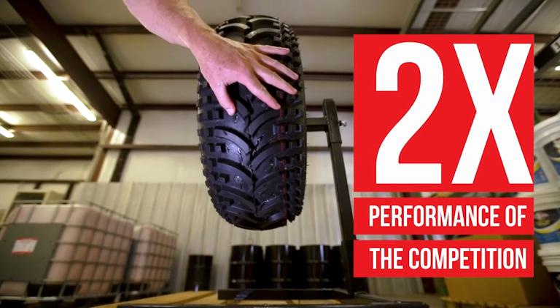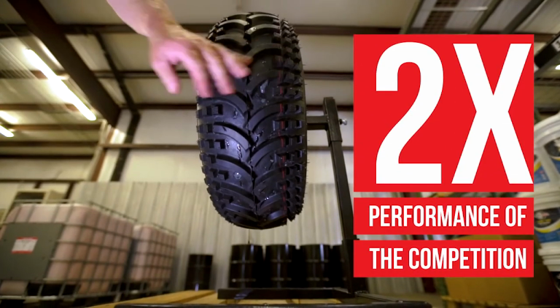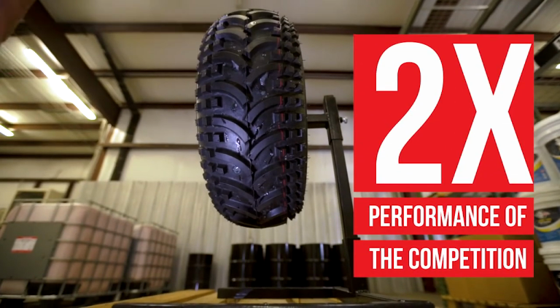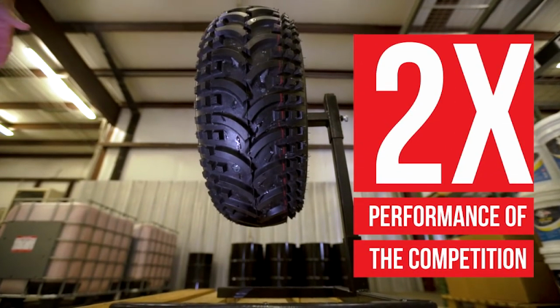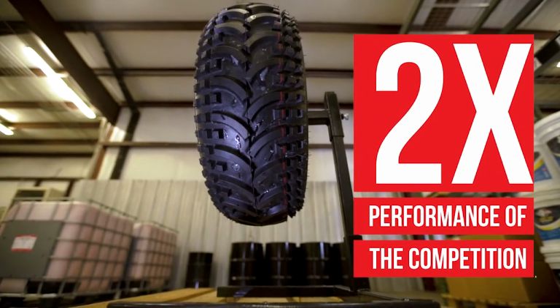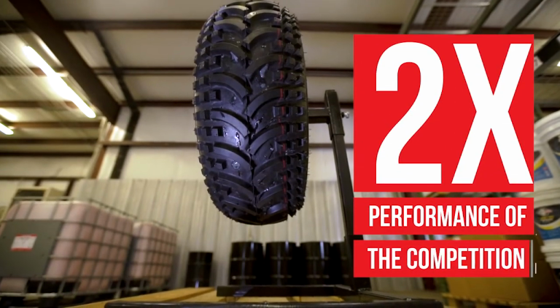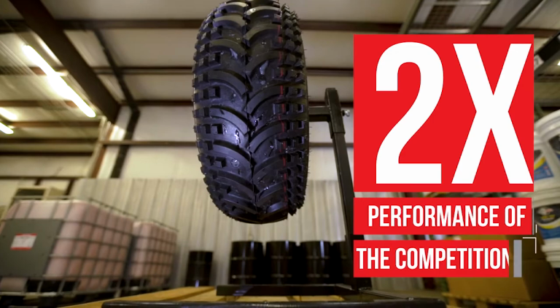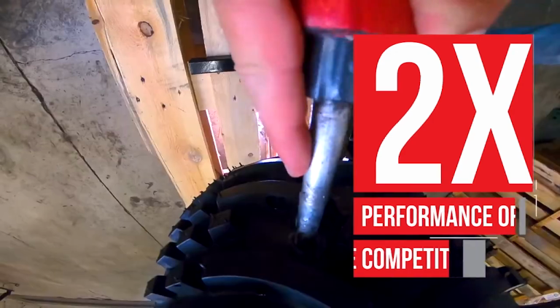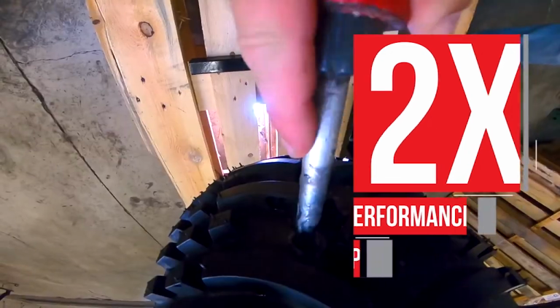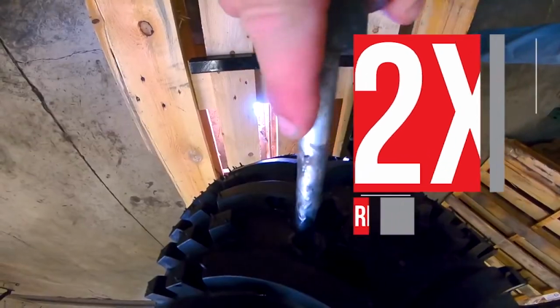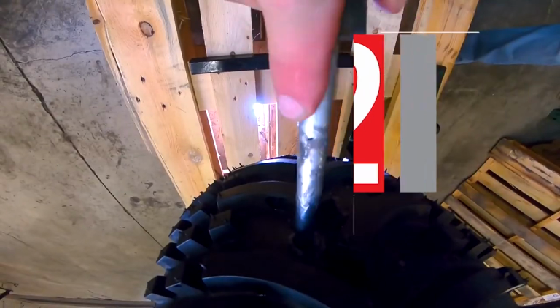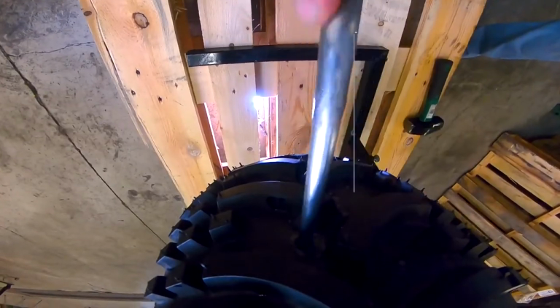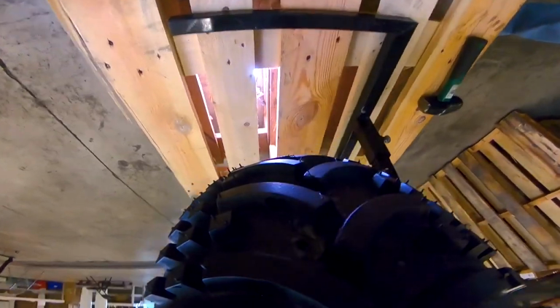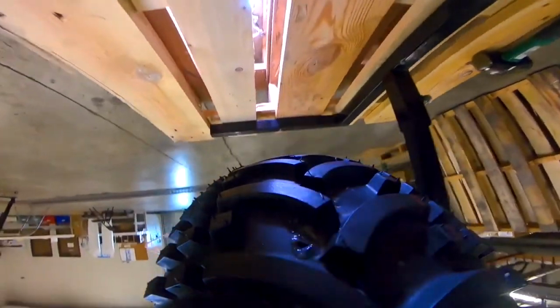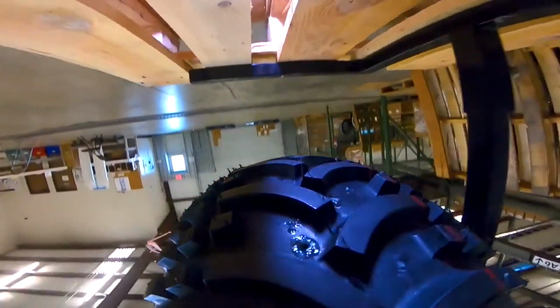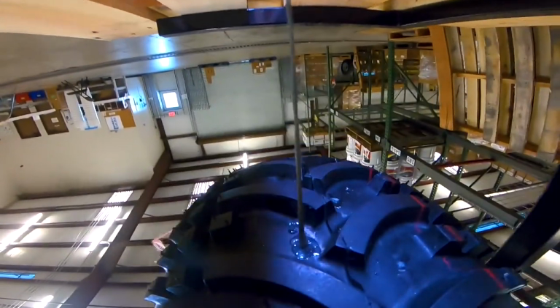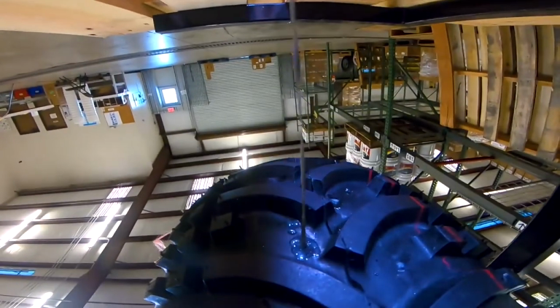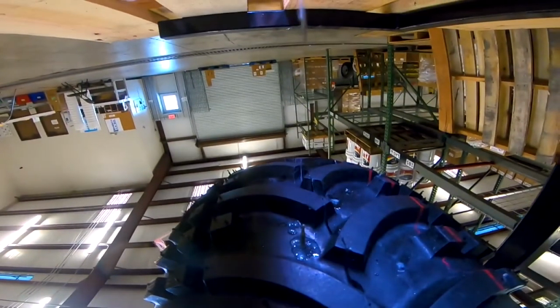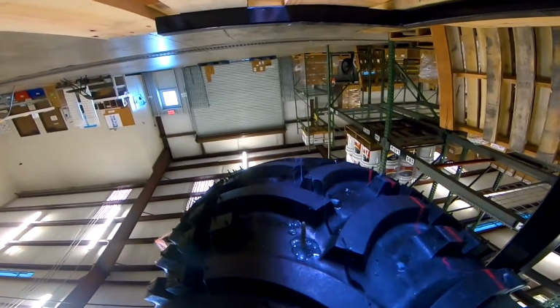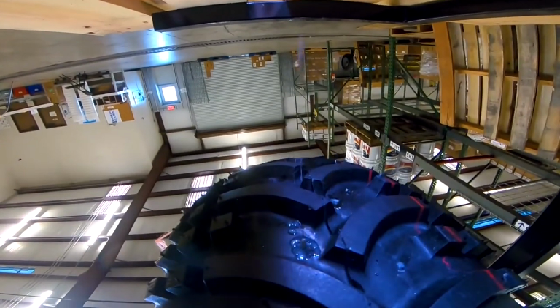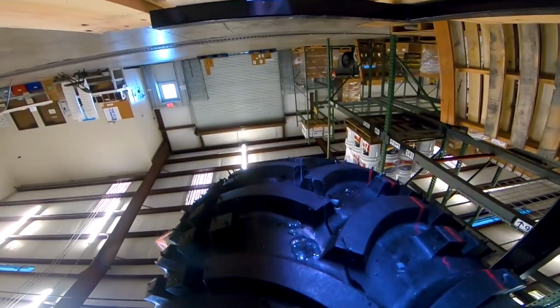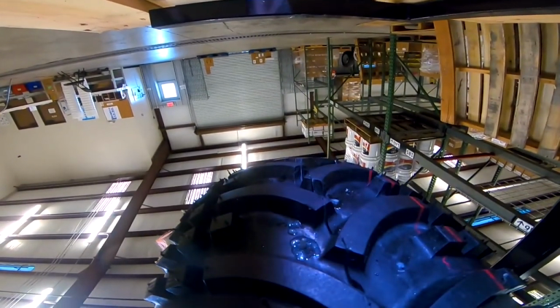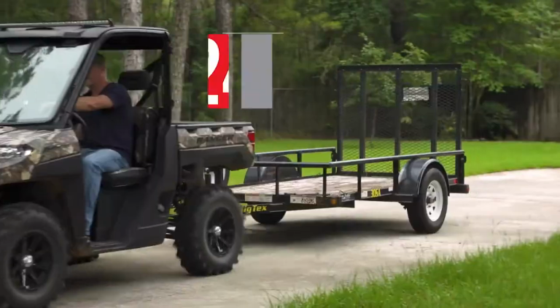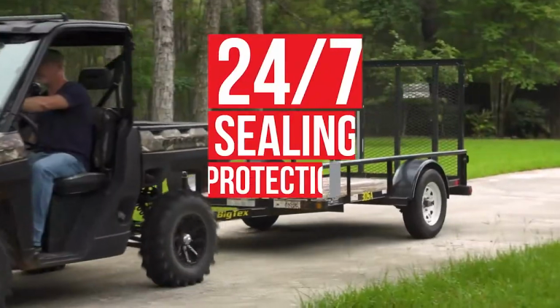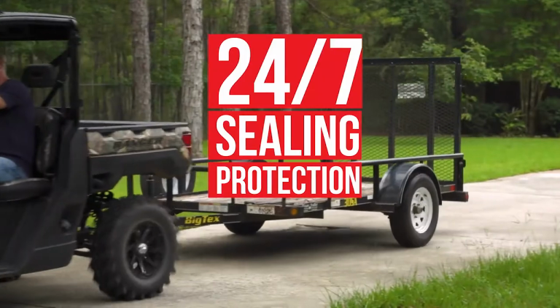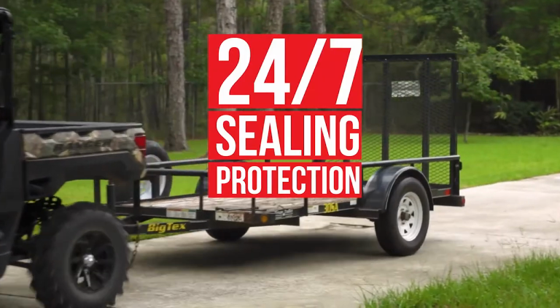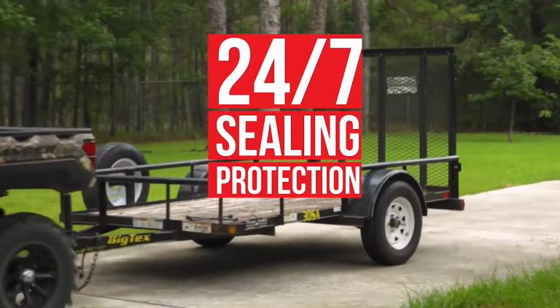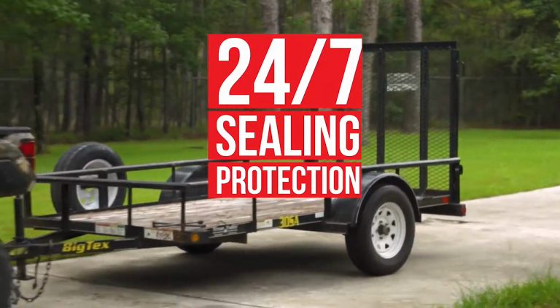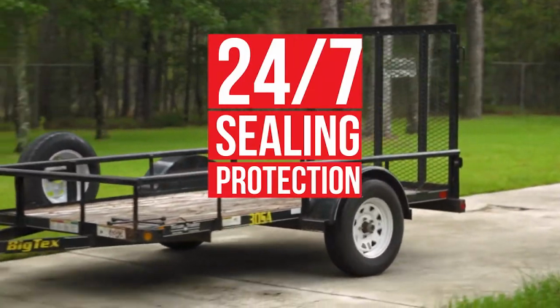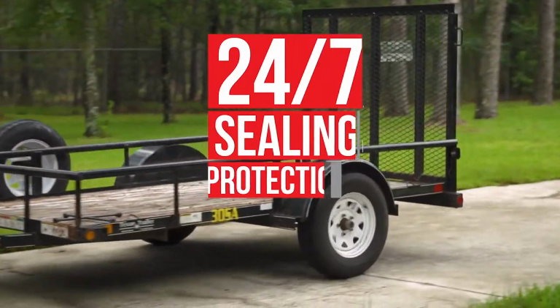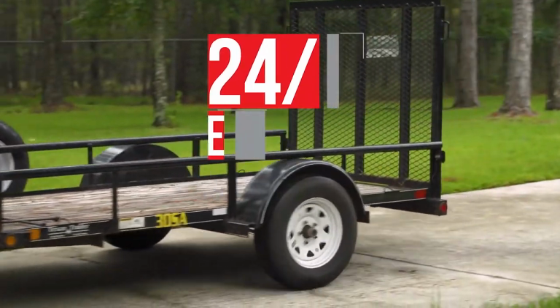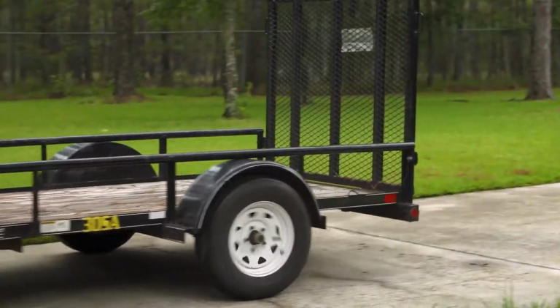Flat Out is 100% adhesive free, never dries out or becomes sticky. It will continue working for the life of the tire, providing you 24-7 sealing protection.